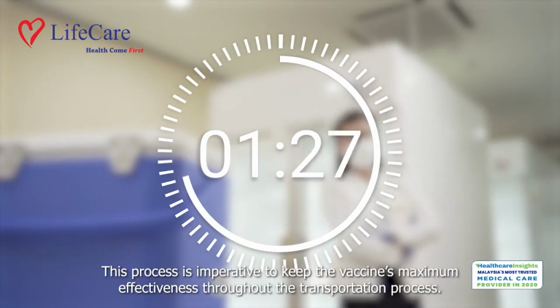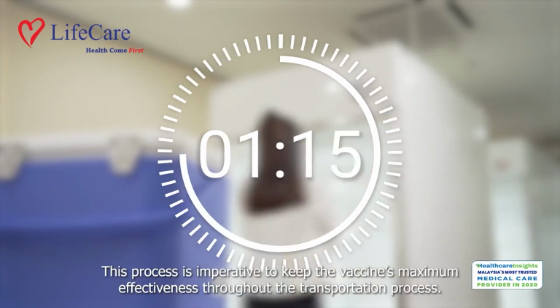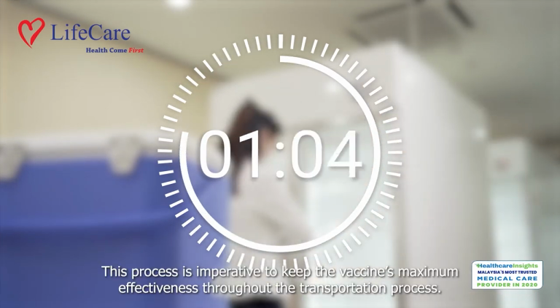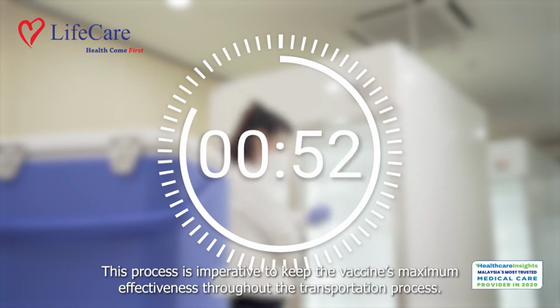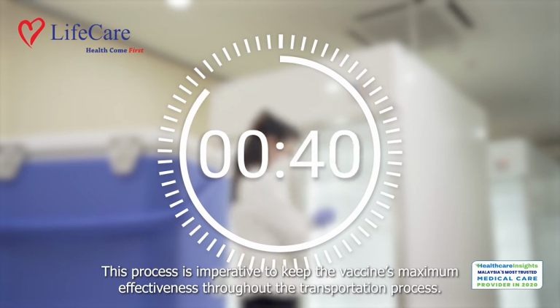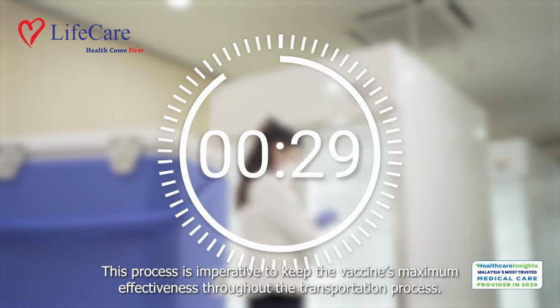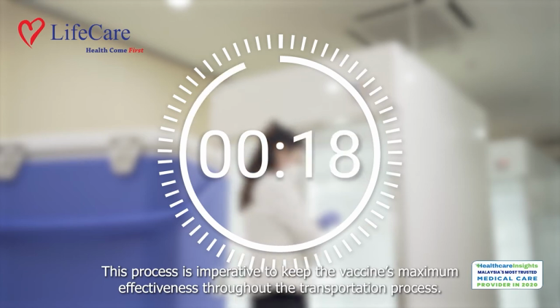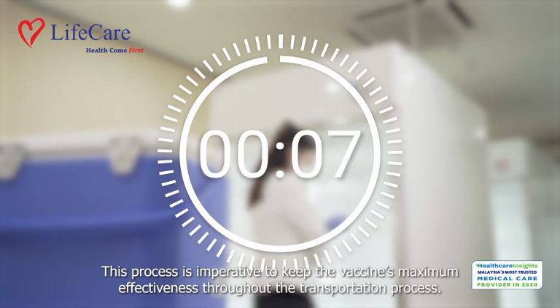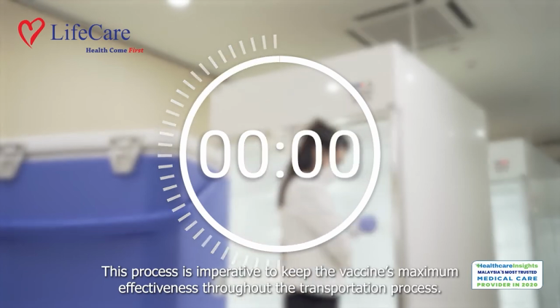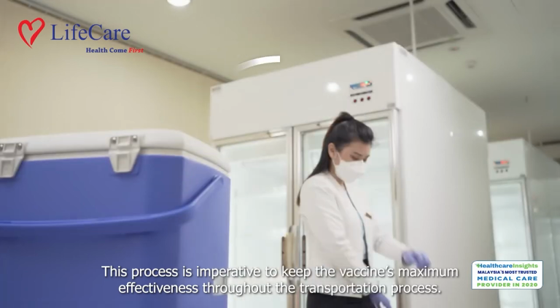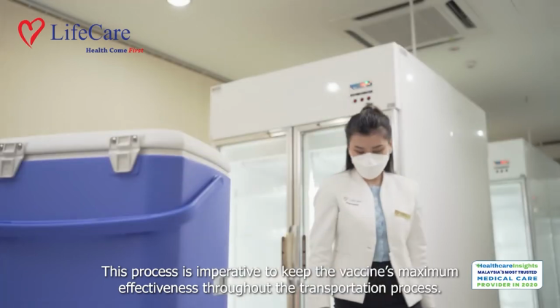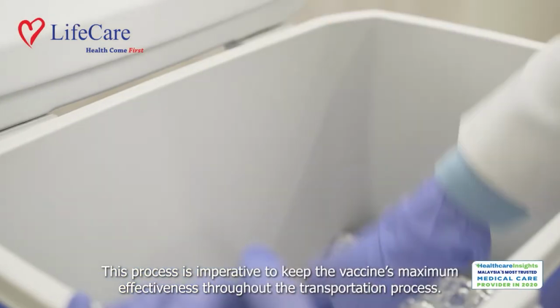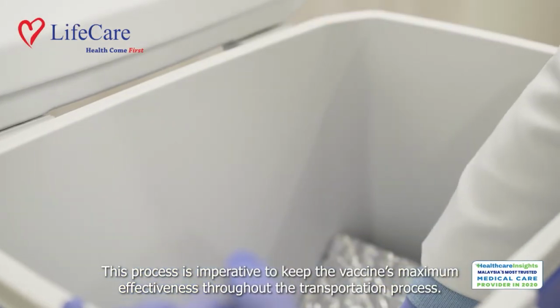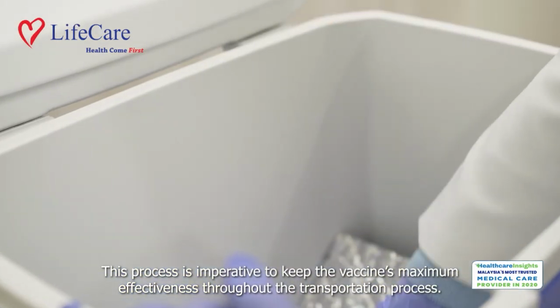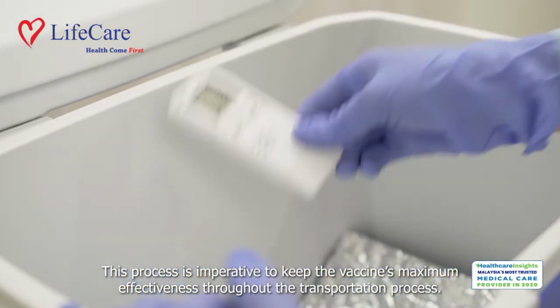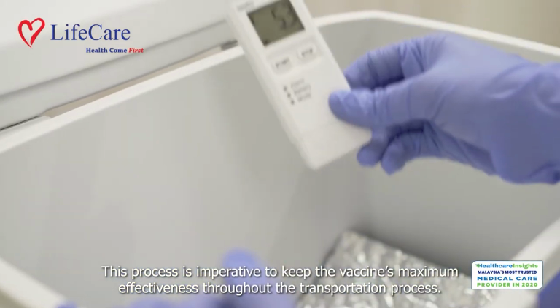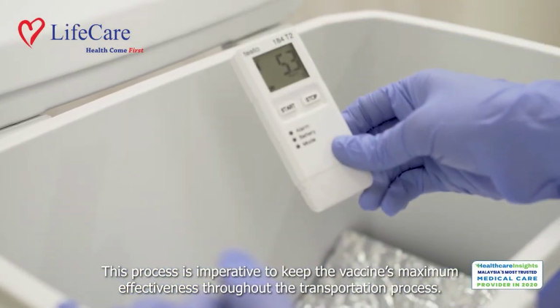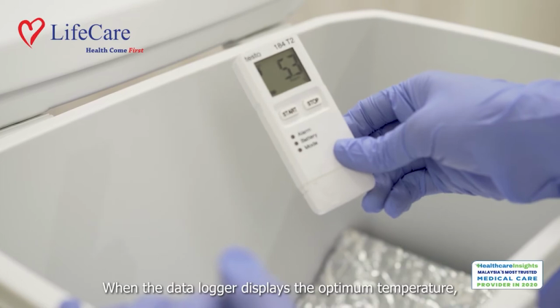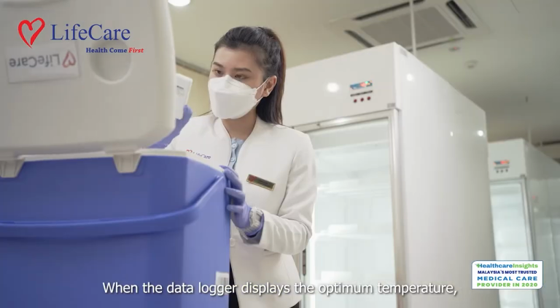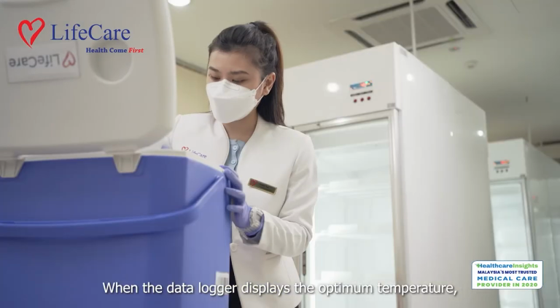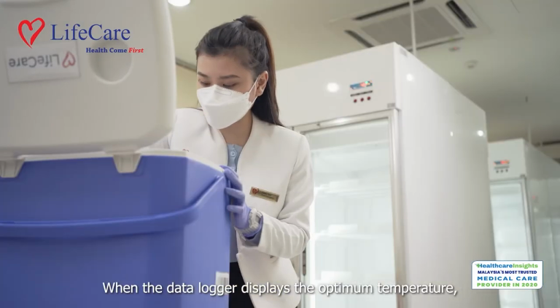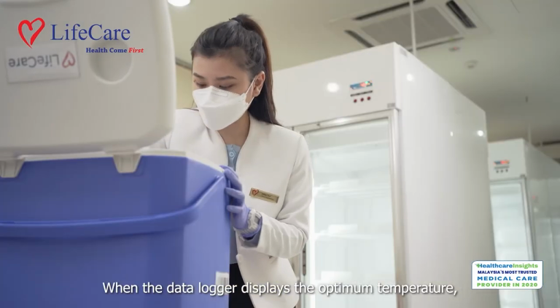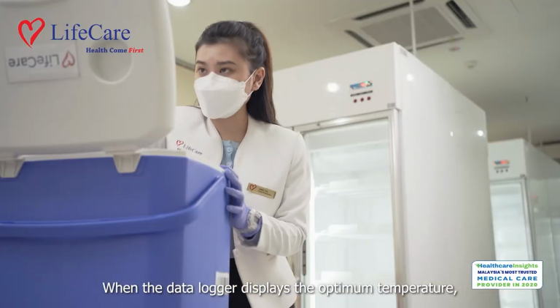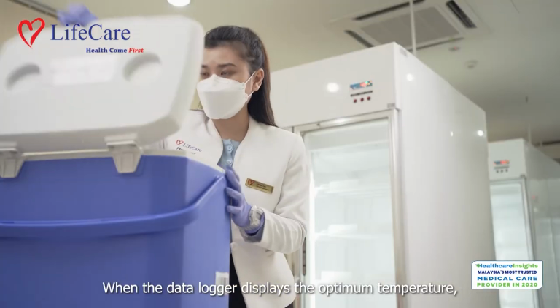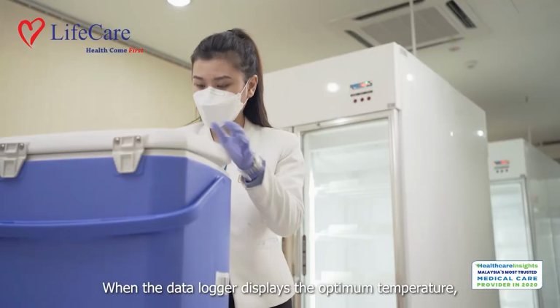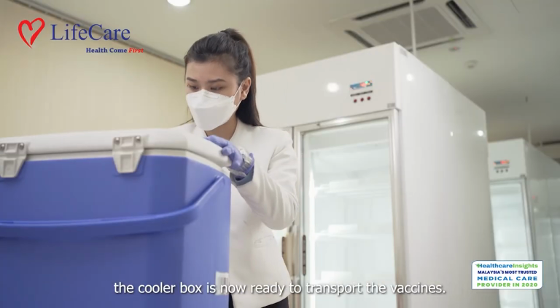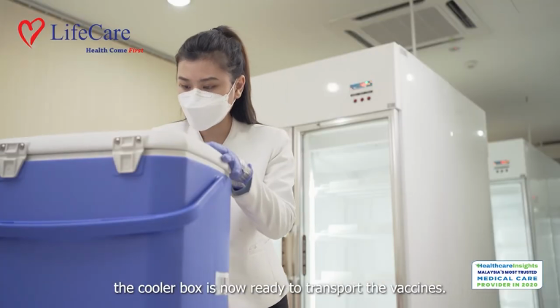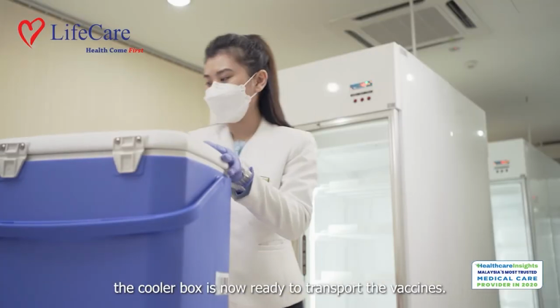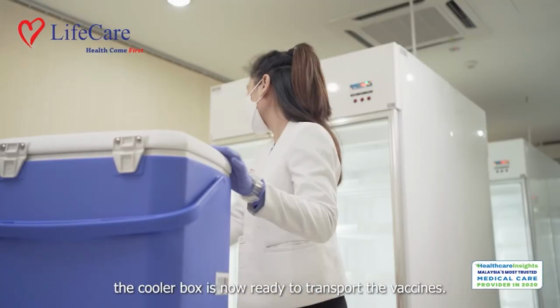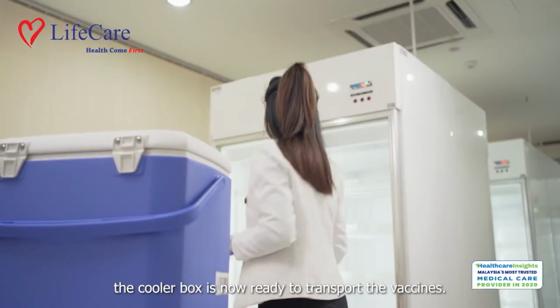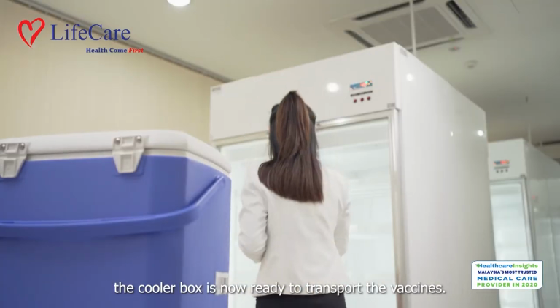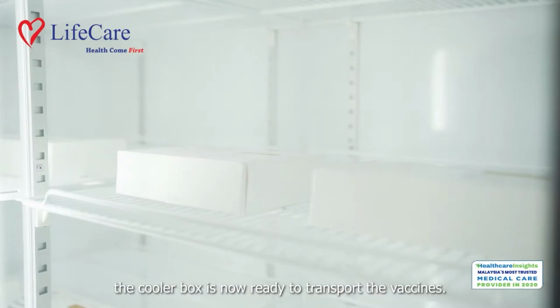This process is imperative to keep the vaccines' maximum effectiveness throughout the transportation process. When the data logger displays the optimum temperature, the cooler box is now ready to transport the vaccines.